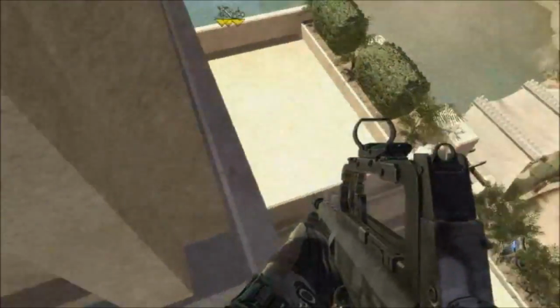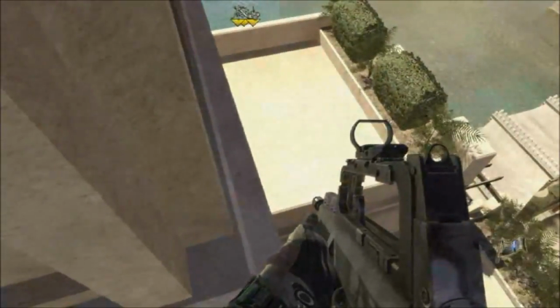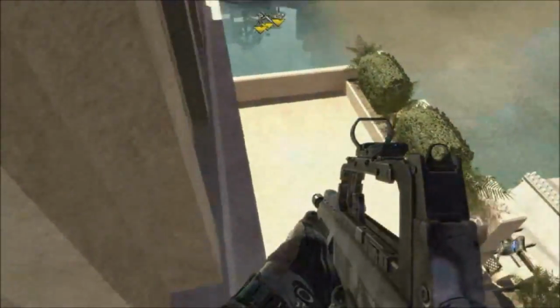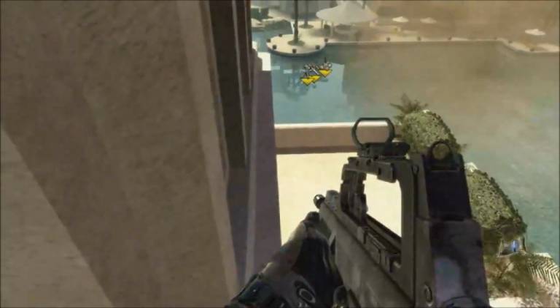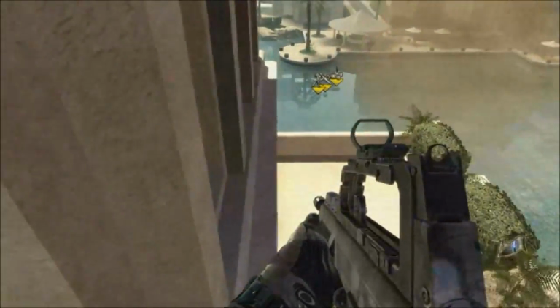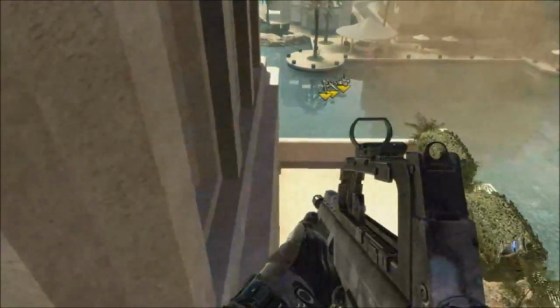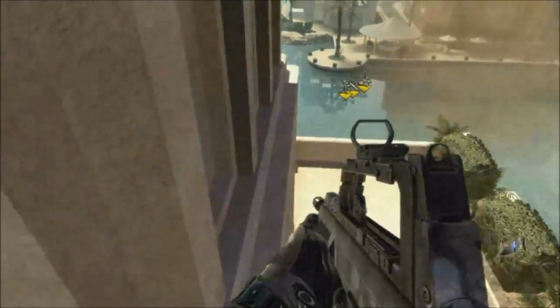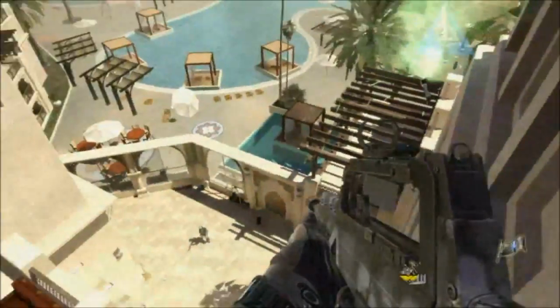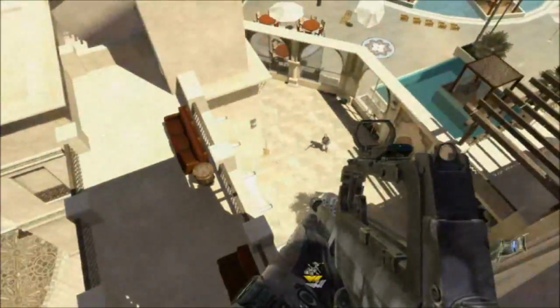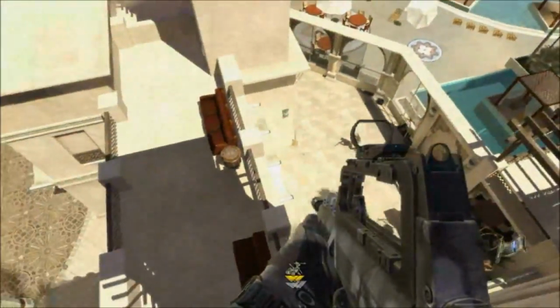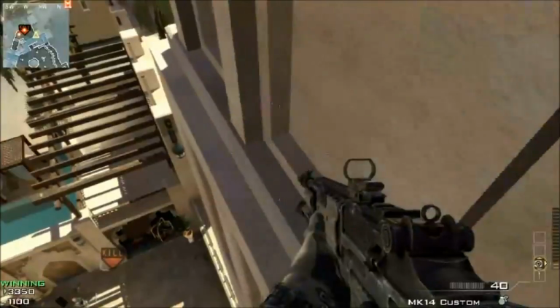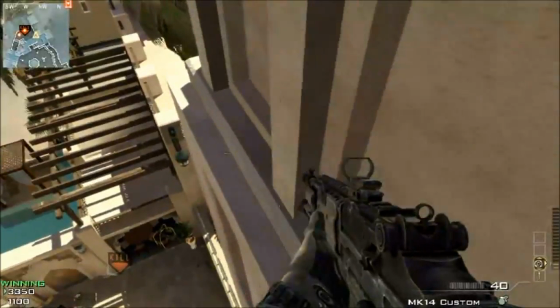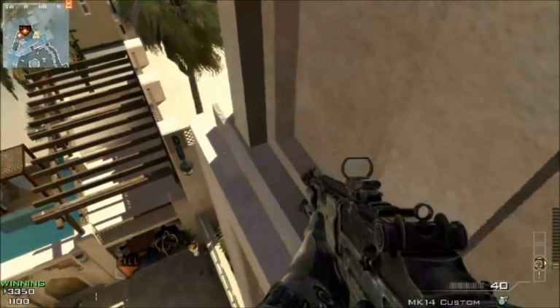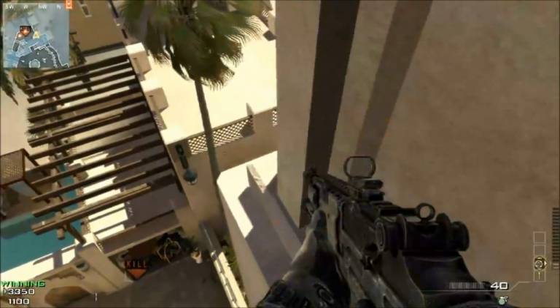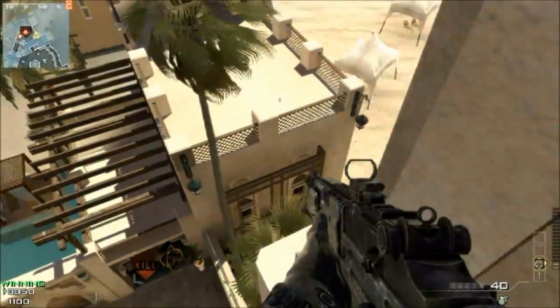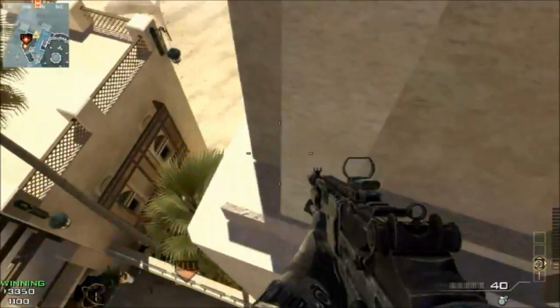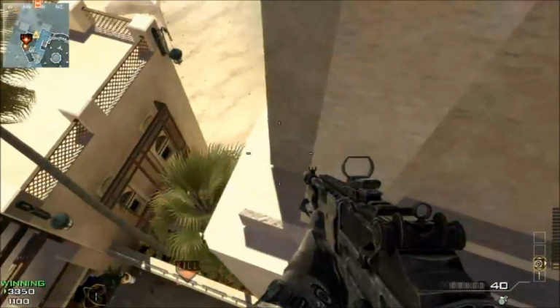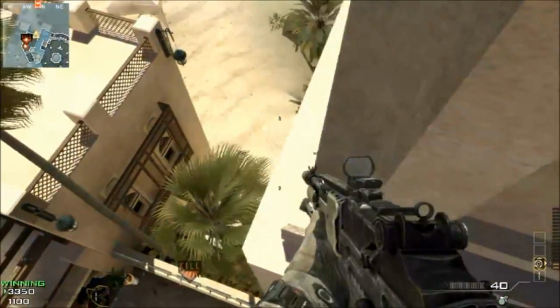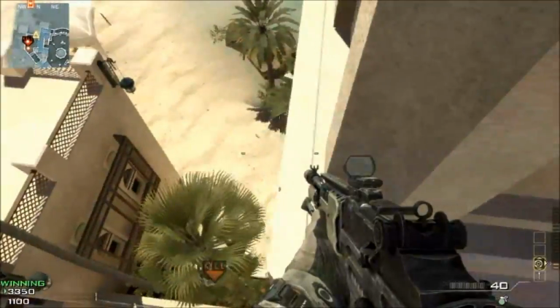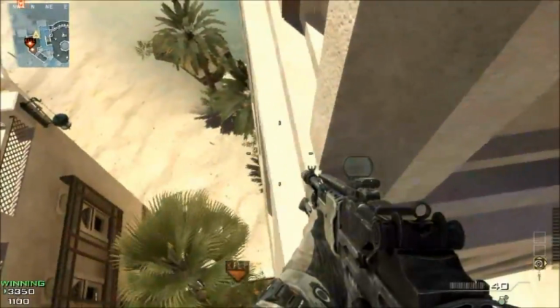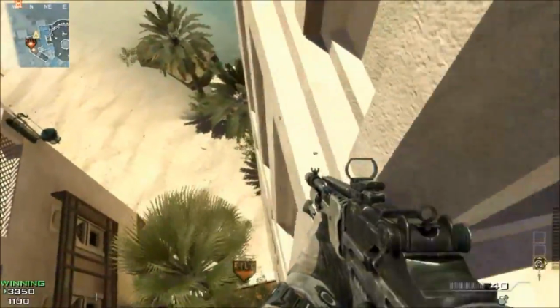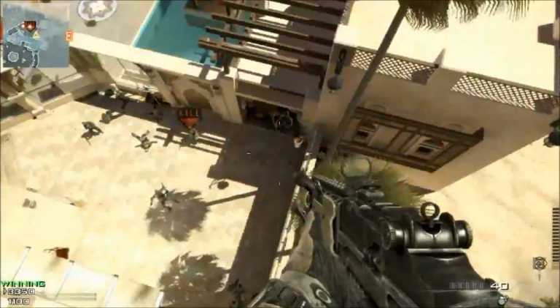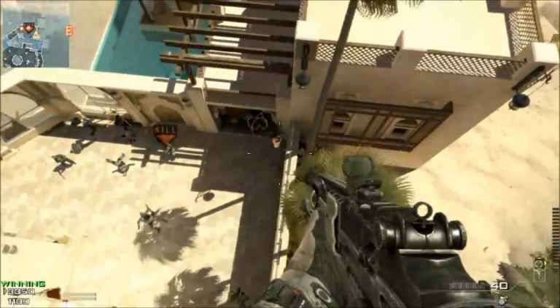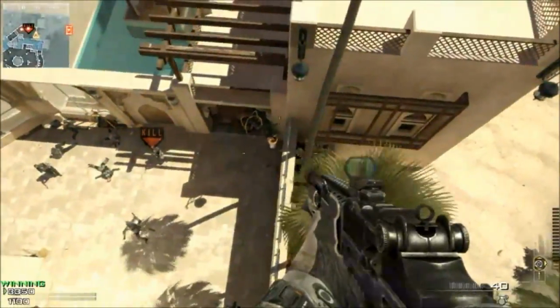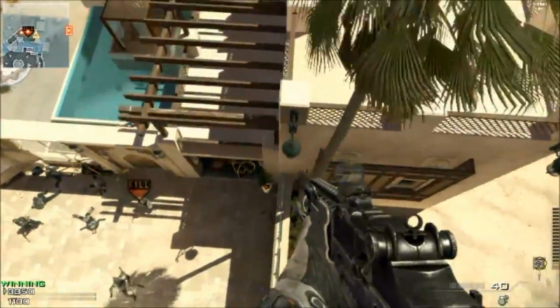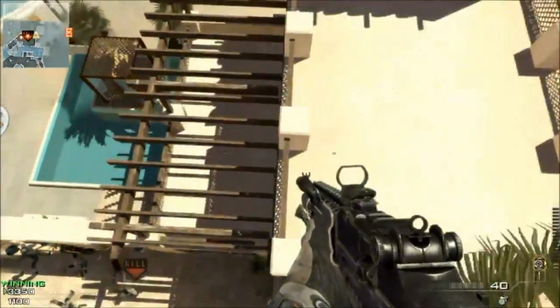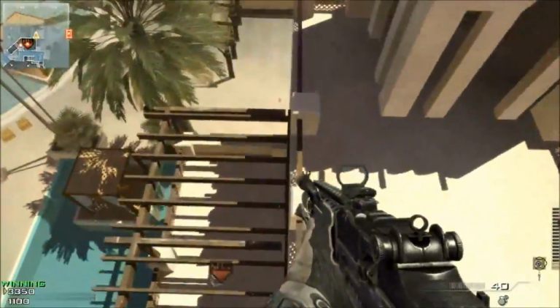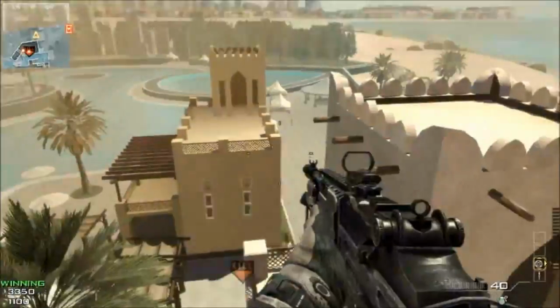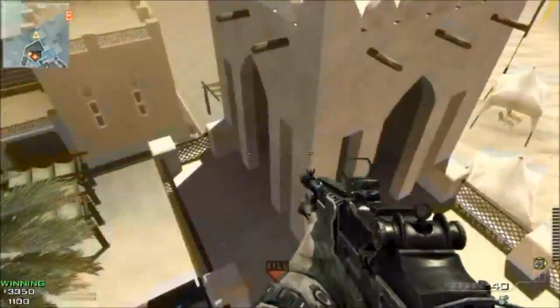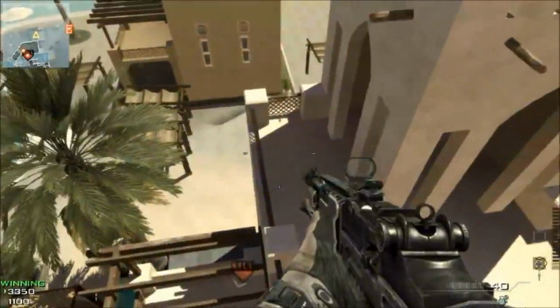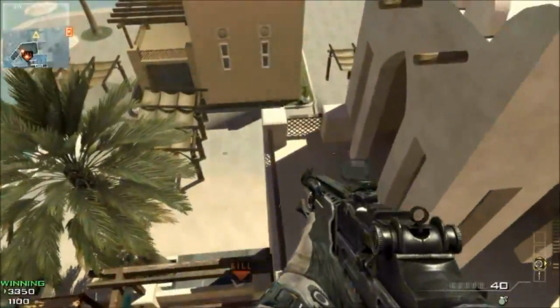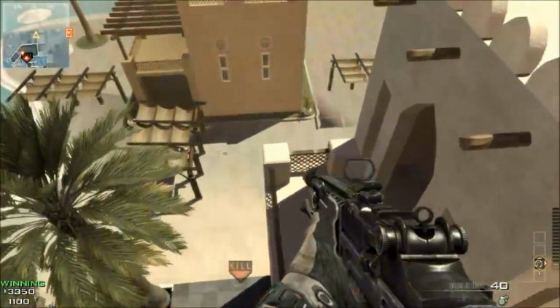This is a pretty cool glitch — it's a lot of fun to do on this map. As you guys probably already know, Oasis is just full of glitches, a lot of stuff to do on this map. I hadn't put in an Osprey Gunner glitch on this map yet so I thought you guys might enjoy it. Alright, this is Mortar Man and we'll see you next time, peace out.